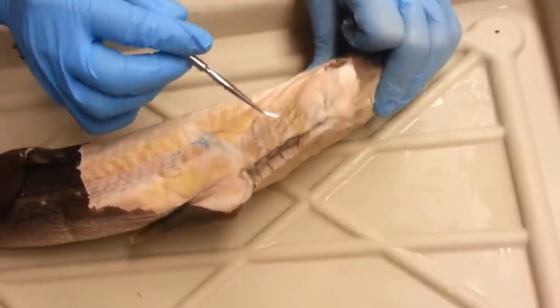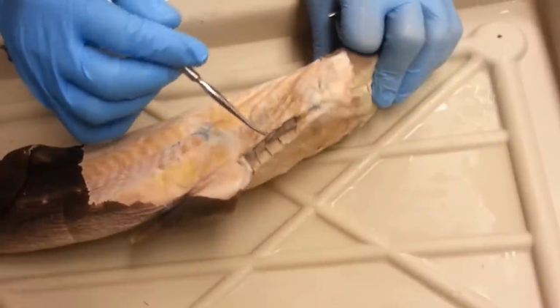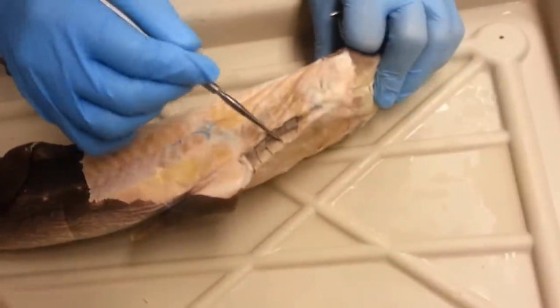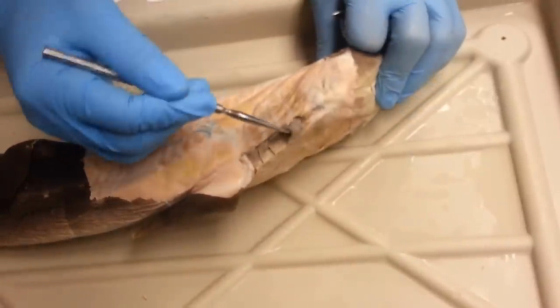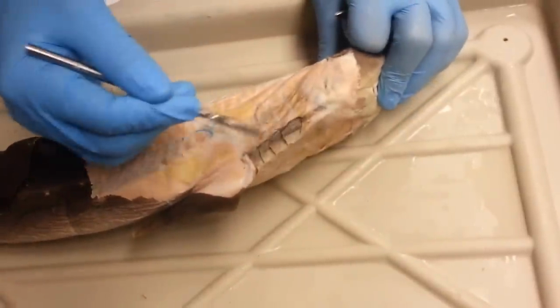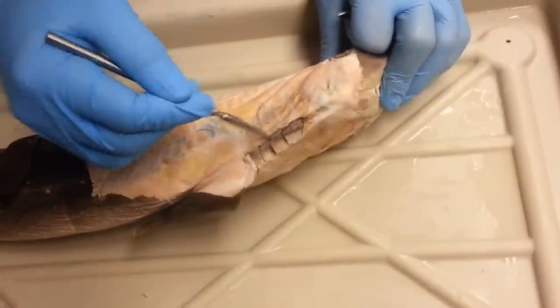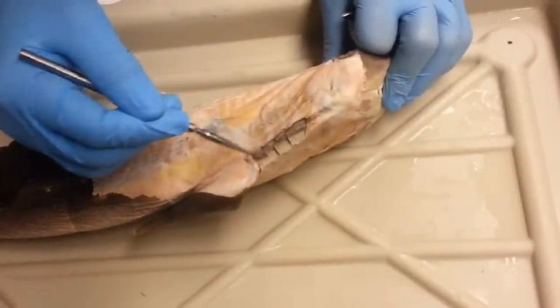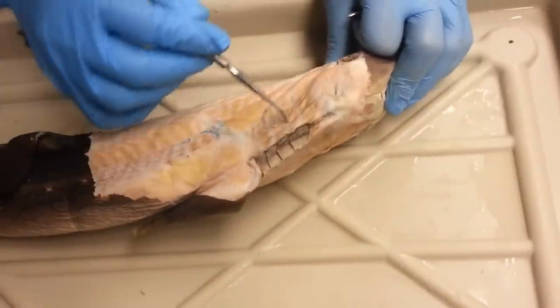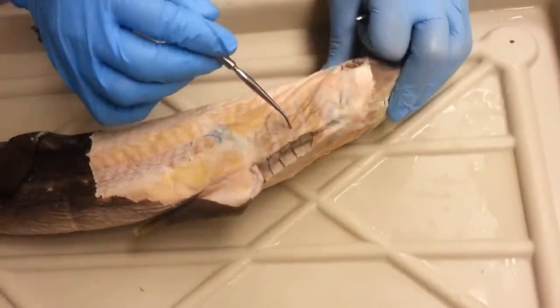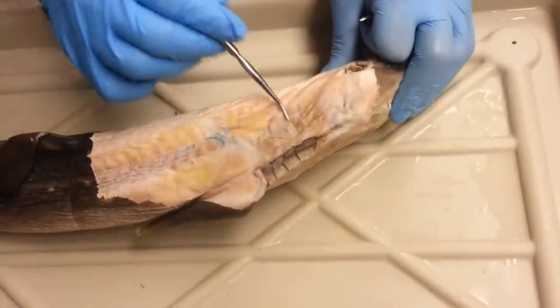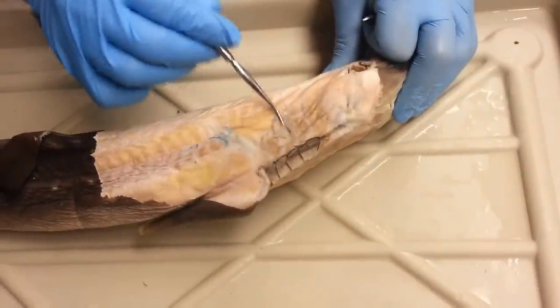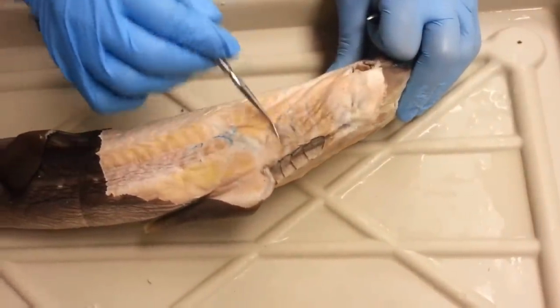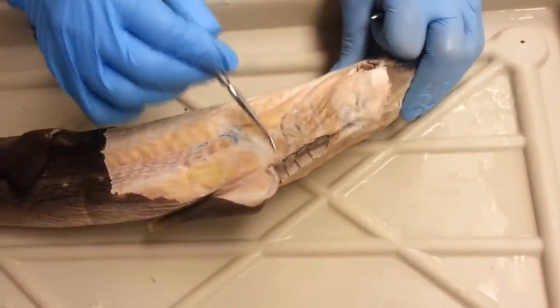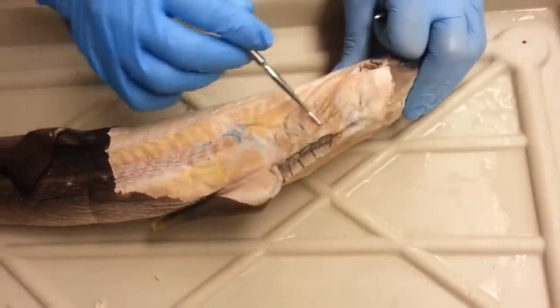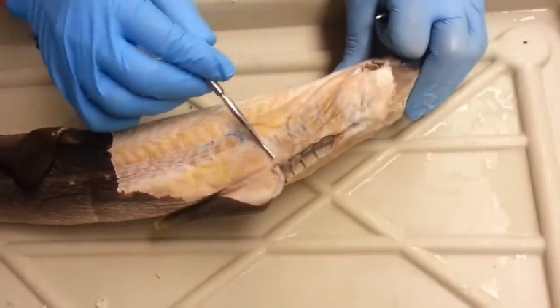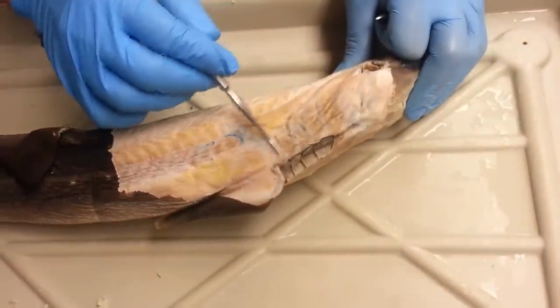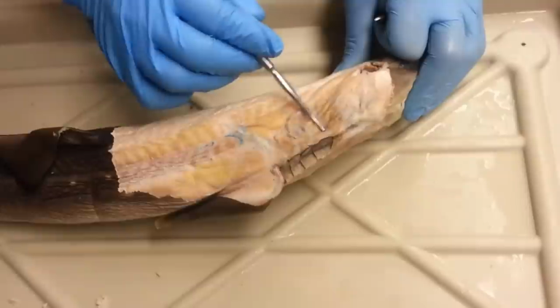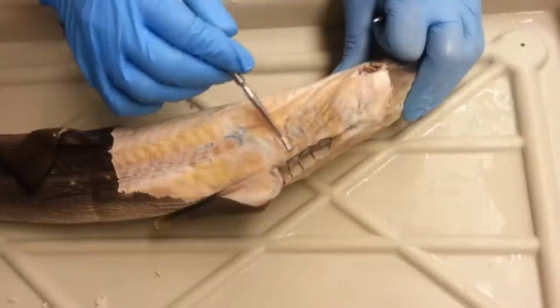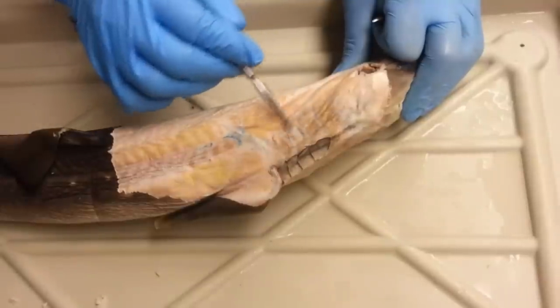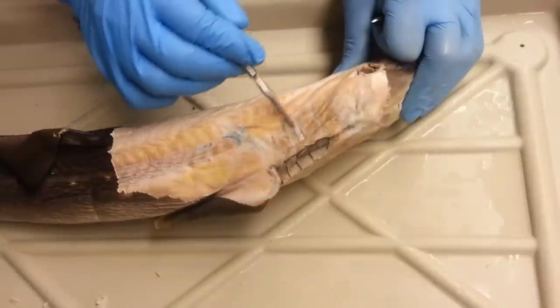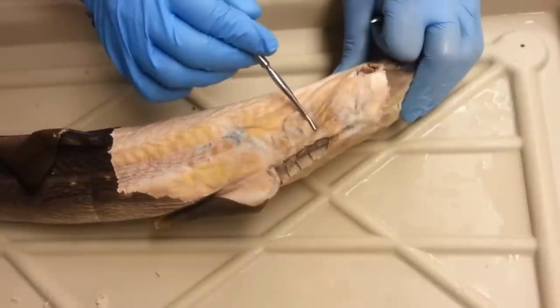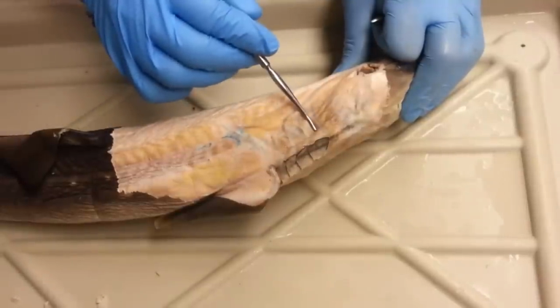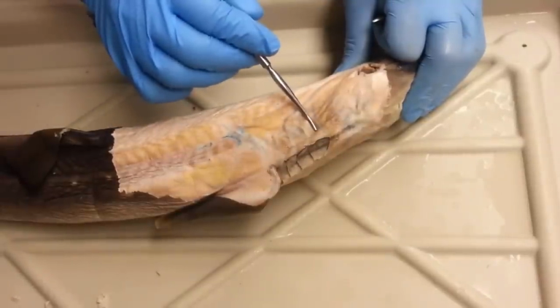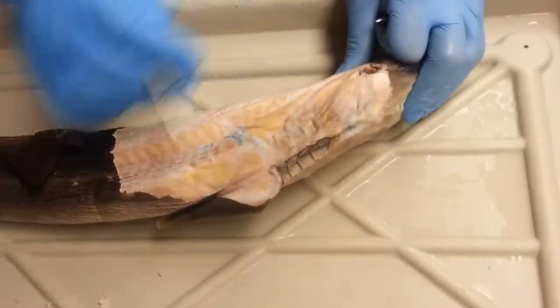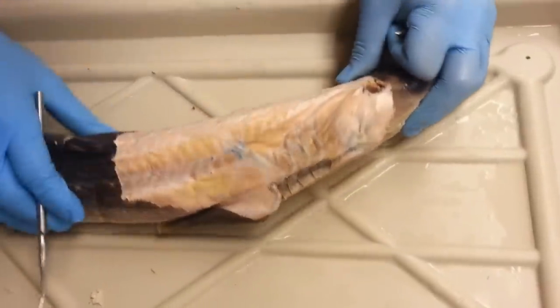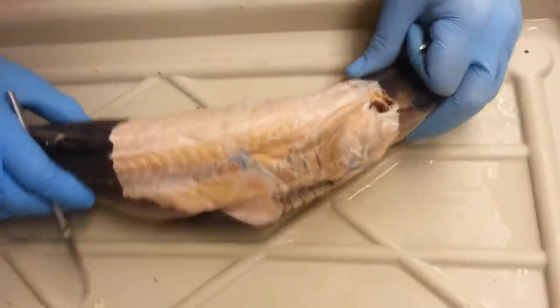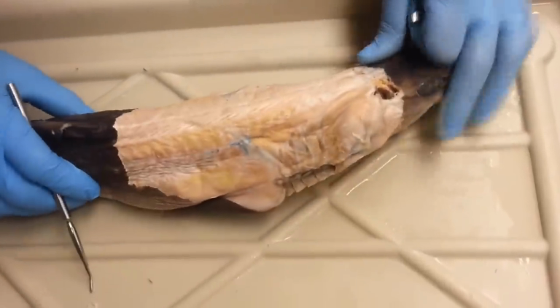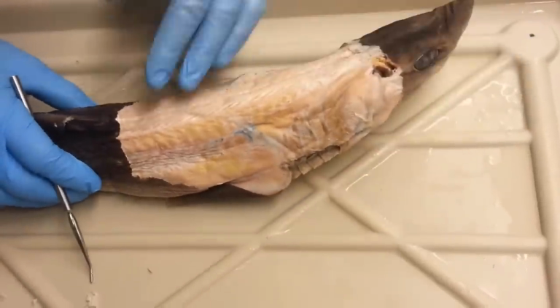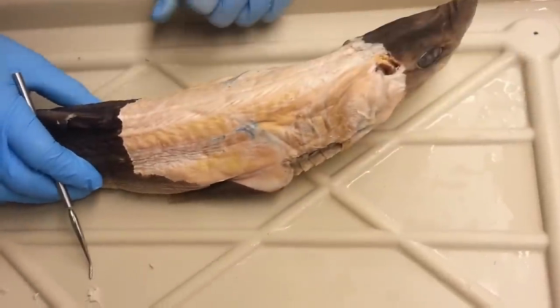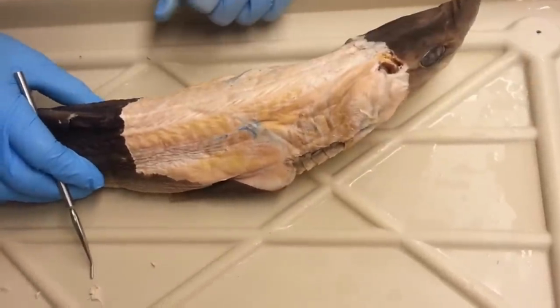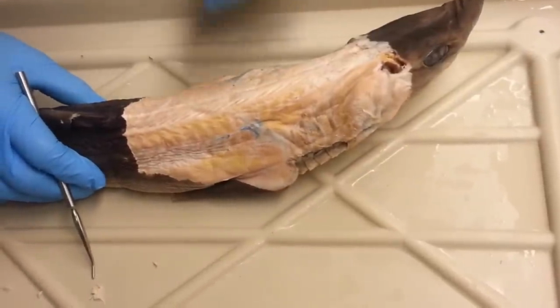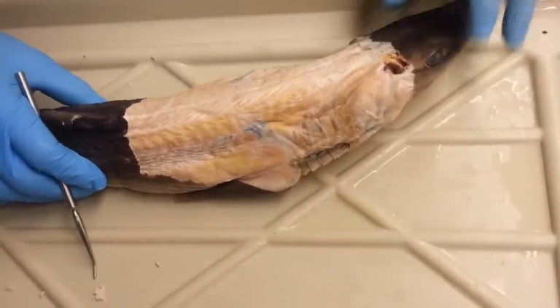Three through six then are going to encompass the rest of these gill arches. So one, two, three, four — that's three through six. These are the third through sixth dorsal constrictors. So those are all your constrictor muscles for your dorsal side.